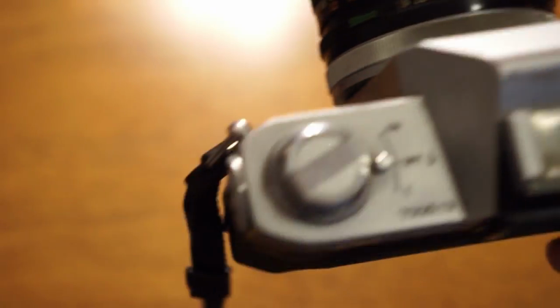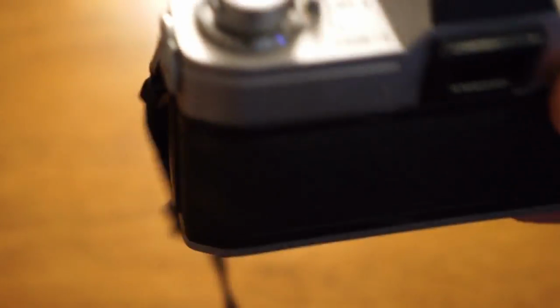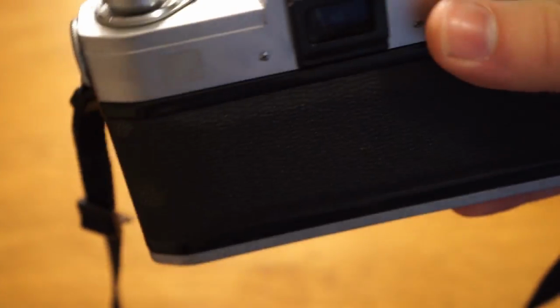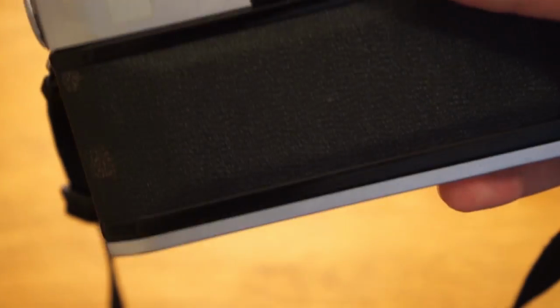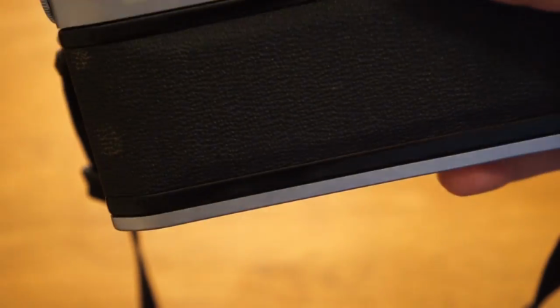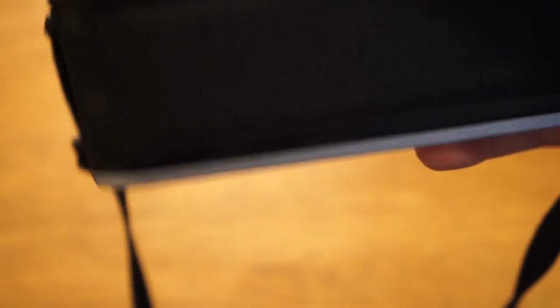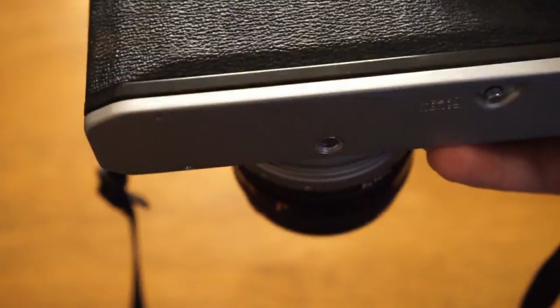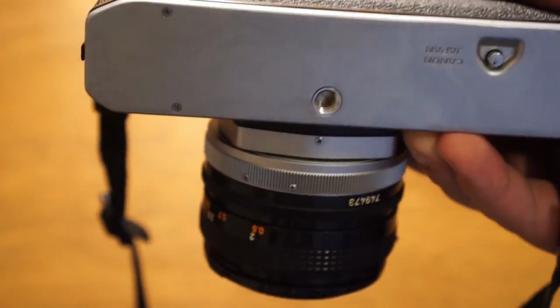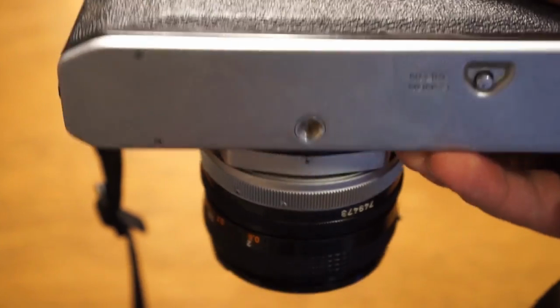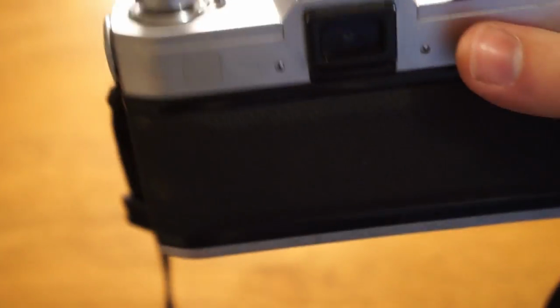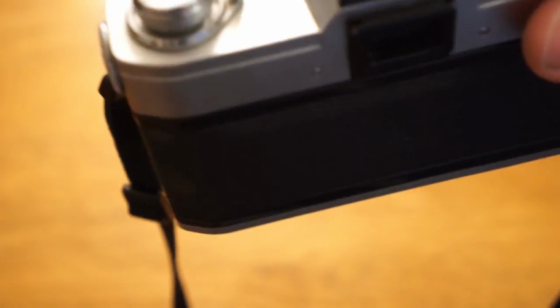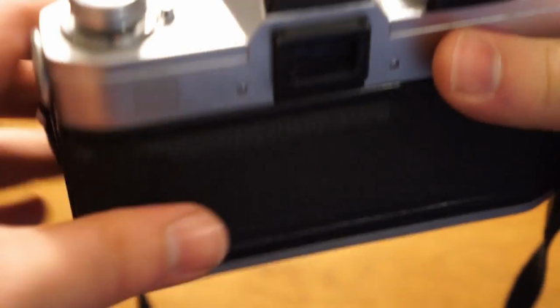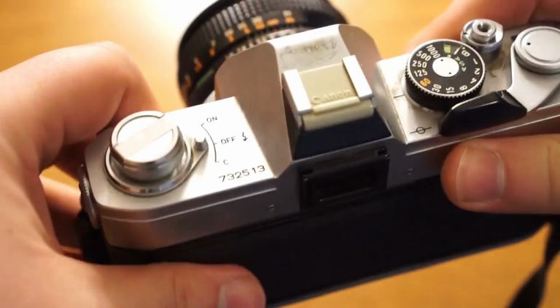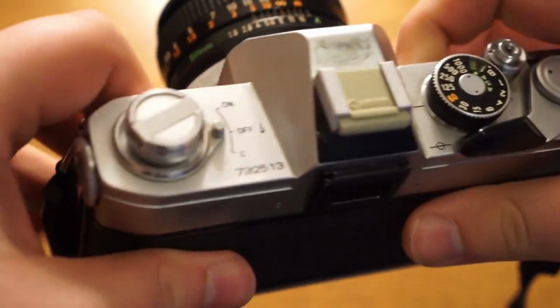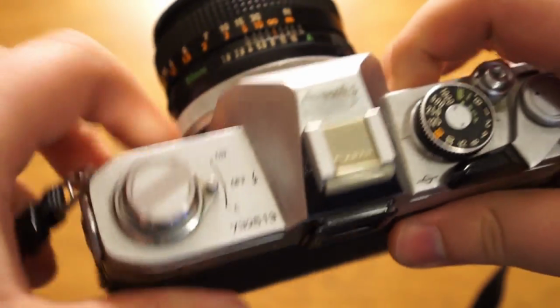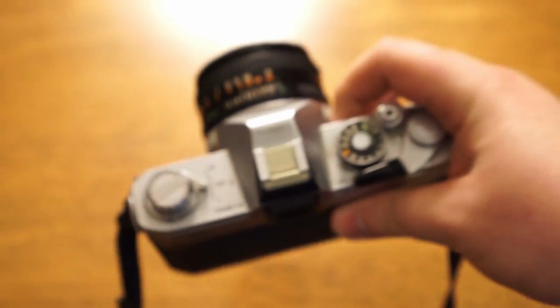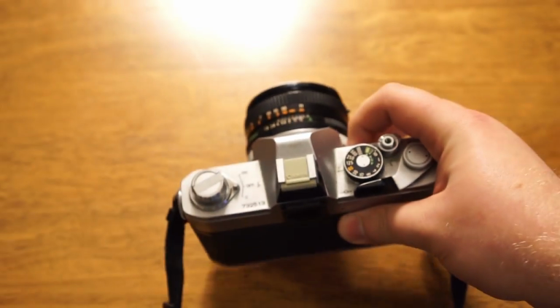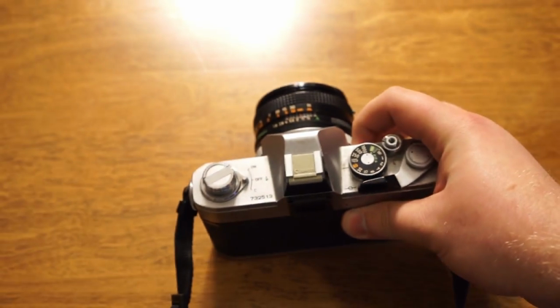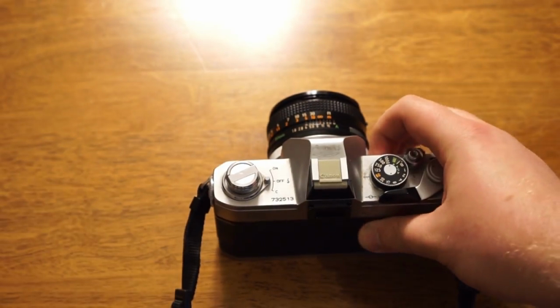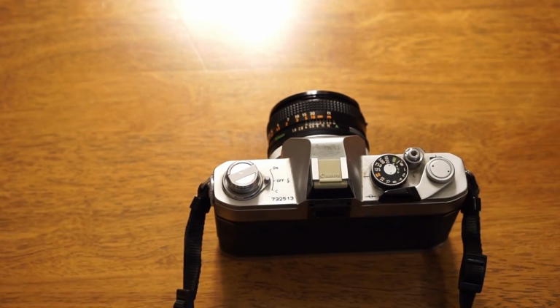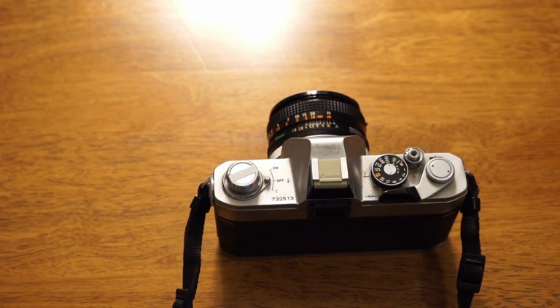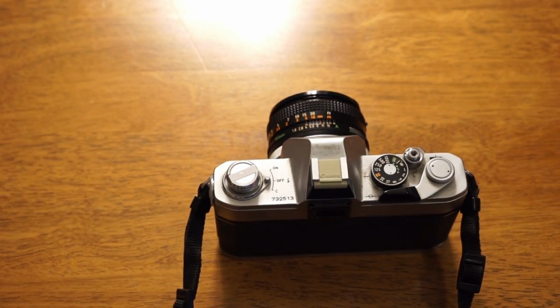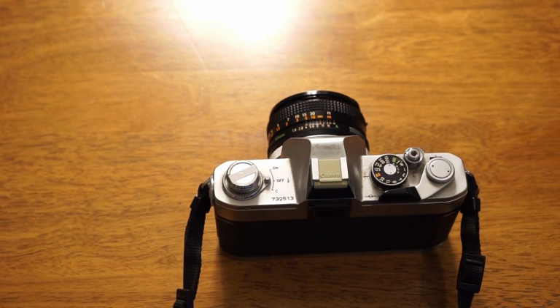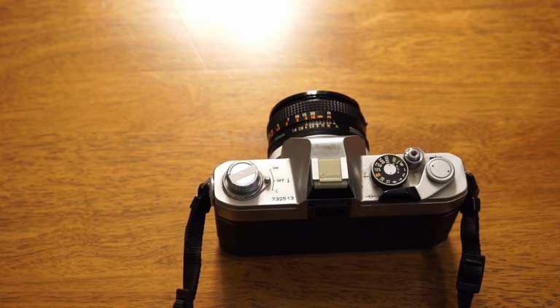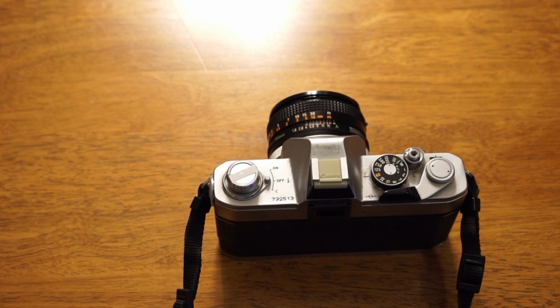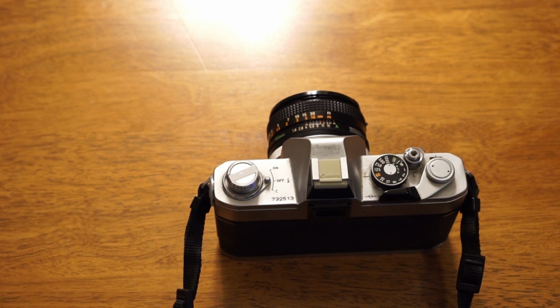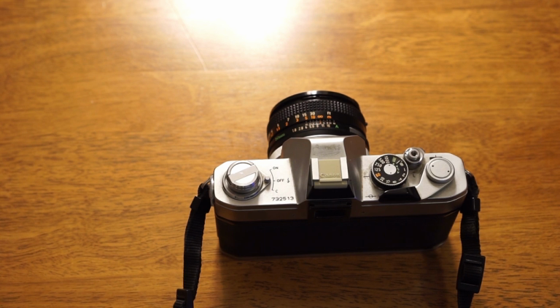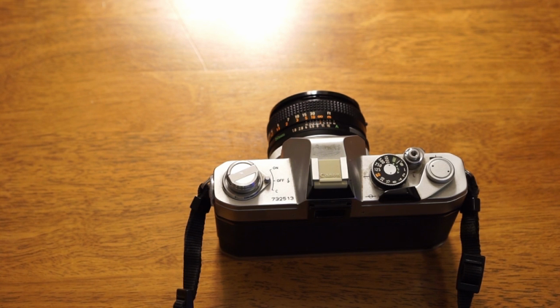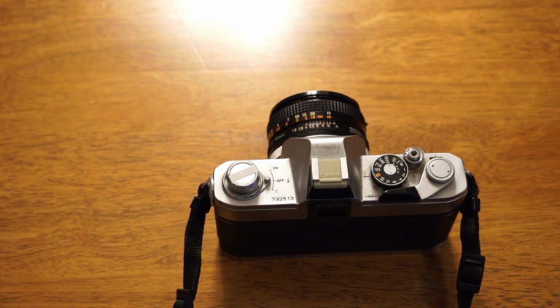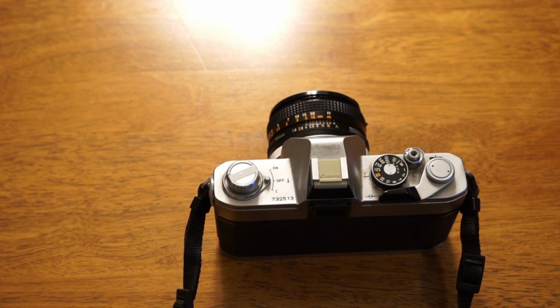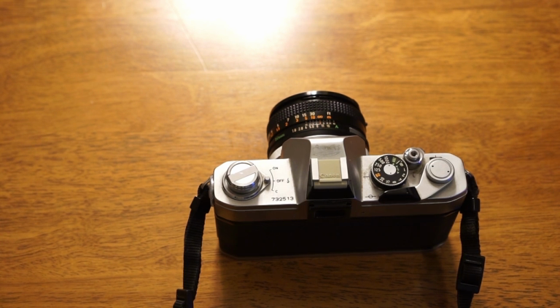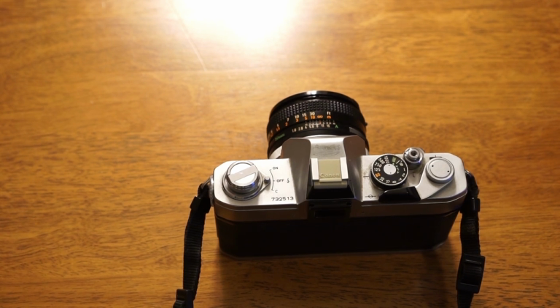So that's pretty much all there is — that's the basic functioning of the camera. I can show you now how to load and unload film so you can use the Canon FTB.